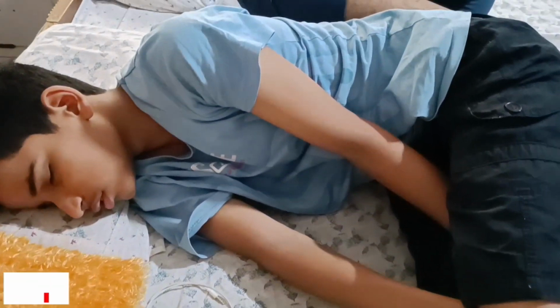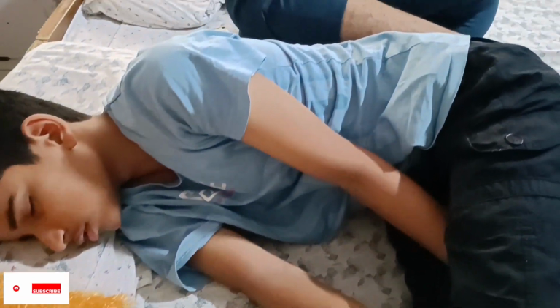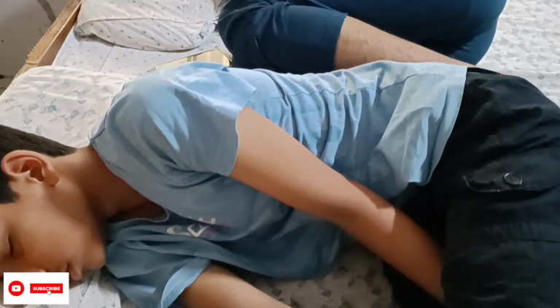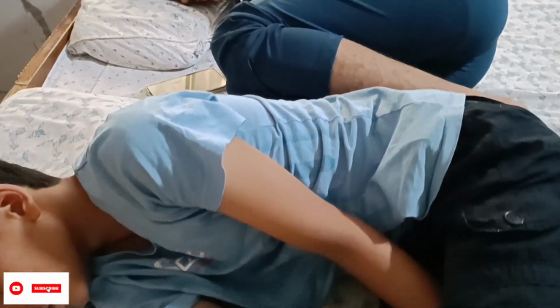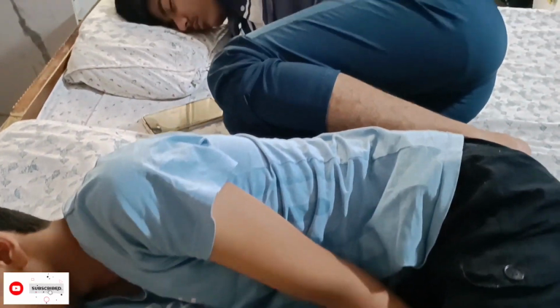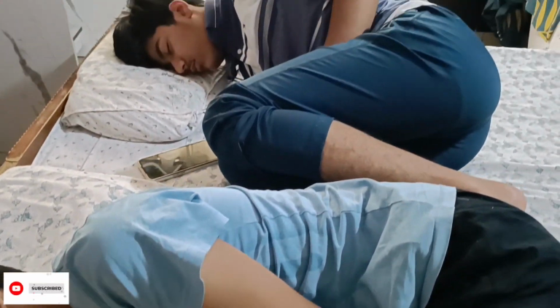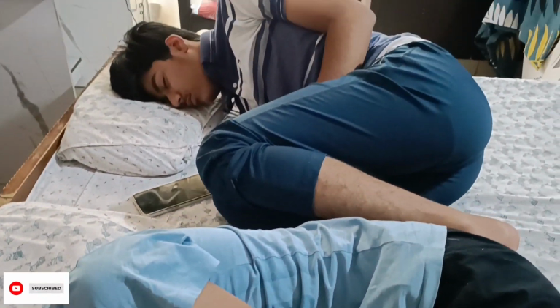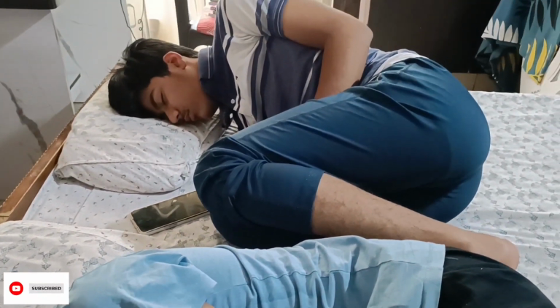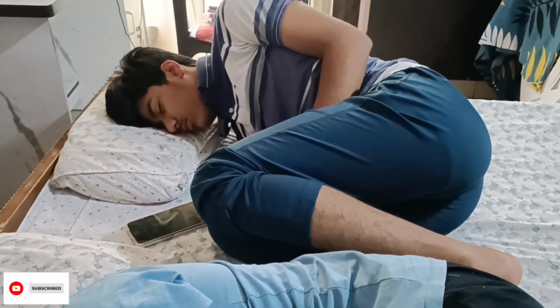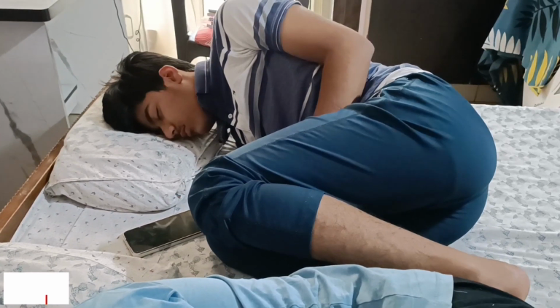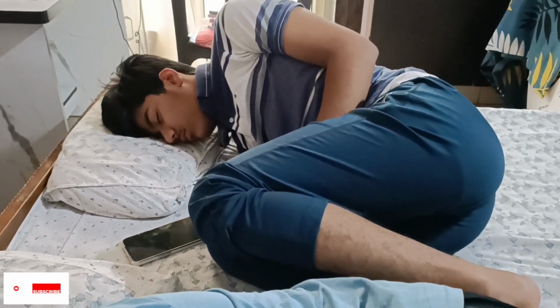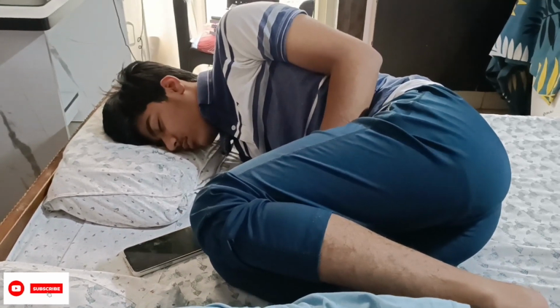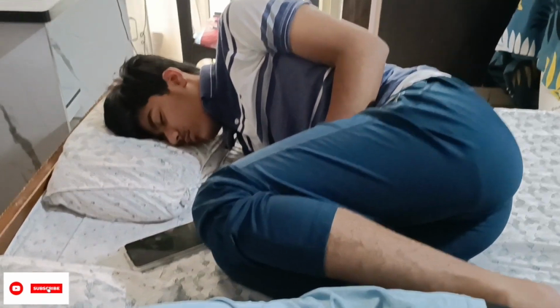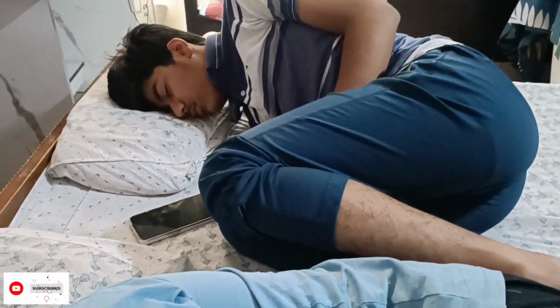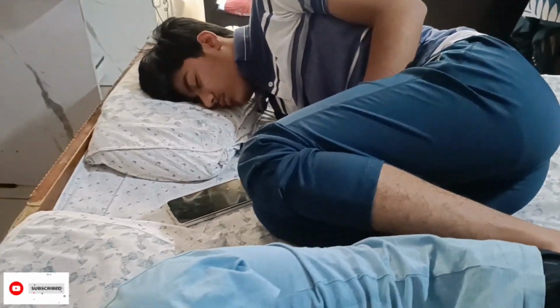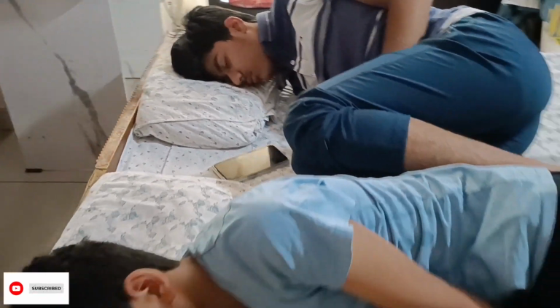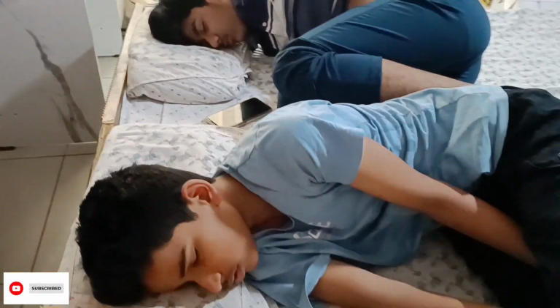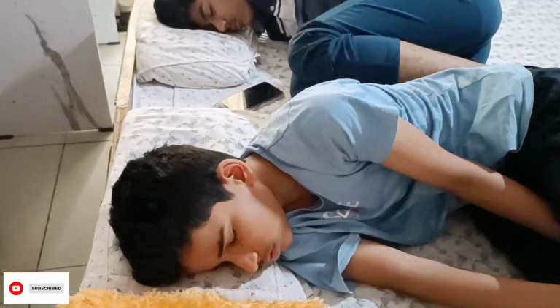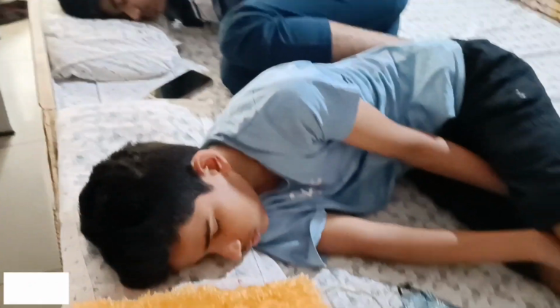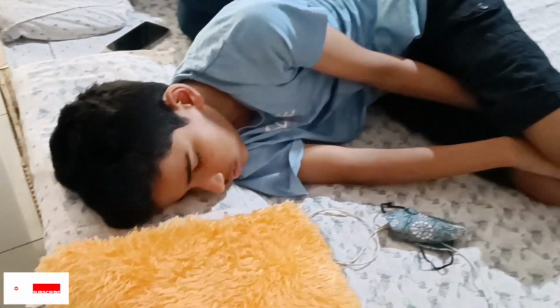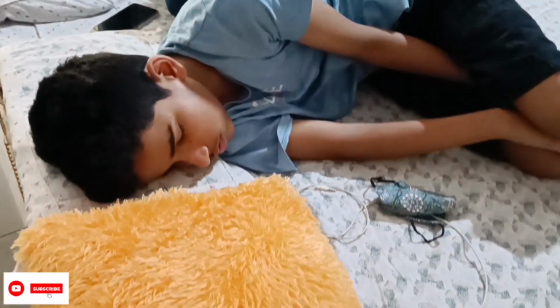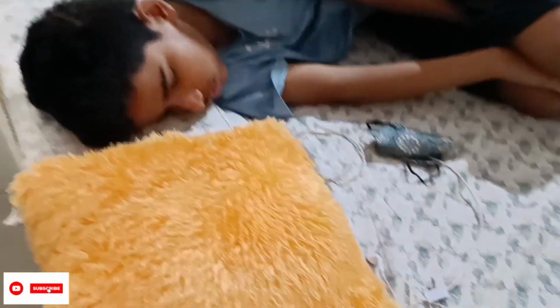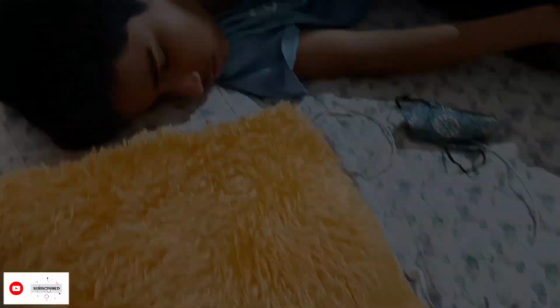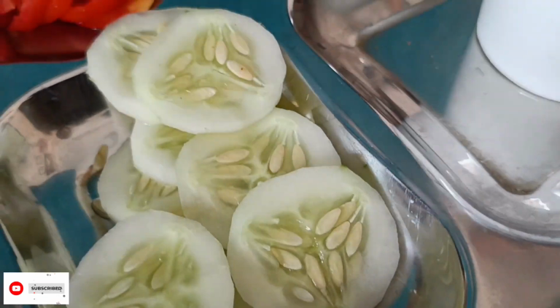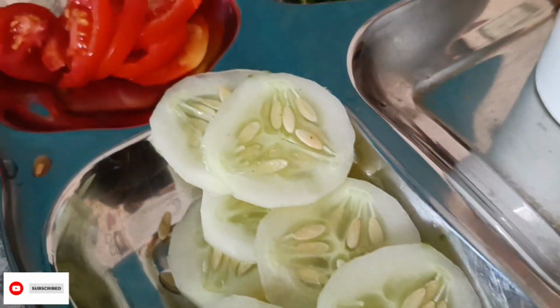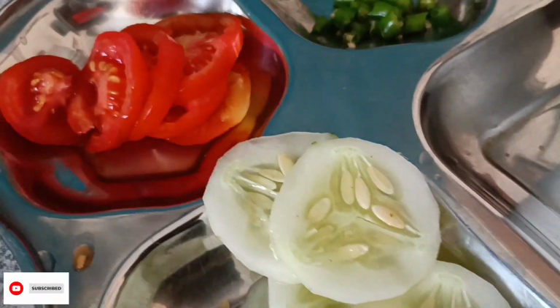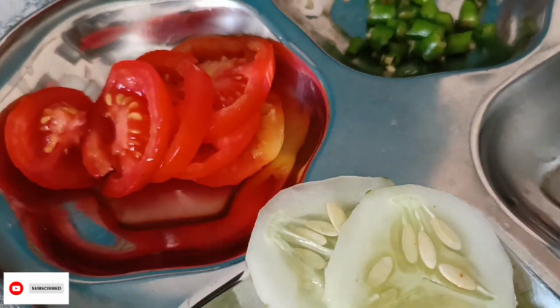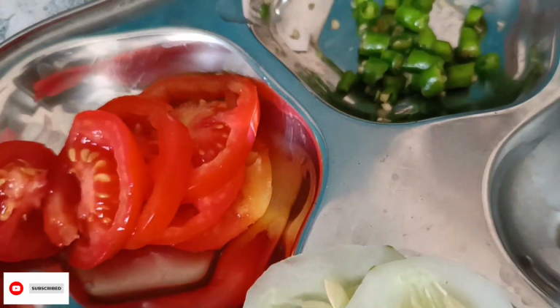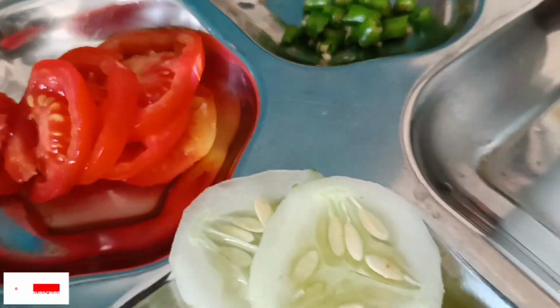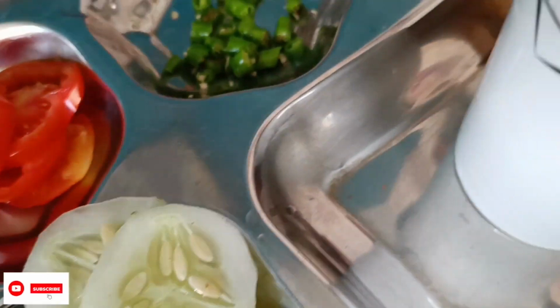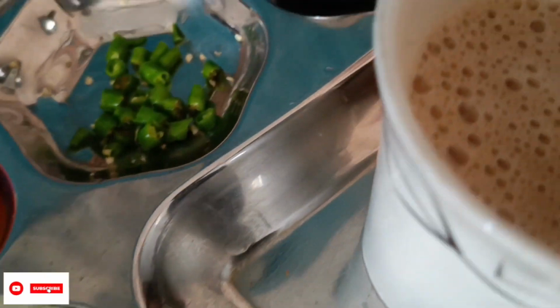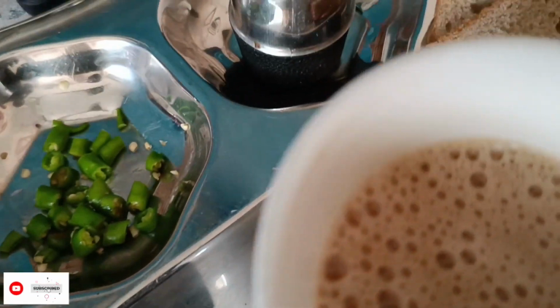Late night, after studying and having fun, this is the result of the truth. Guys, I am taking breakfast. You can see this. I will make a bread sandwich.